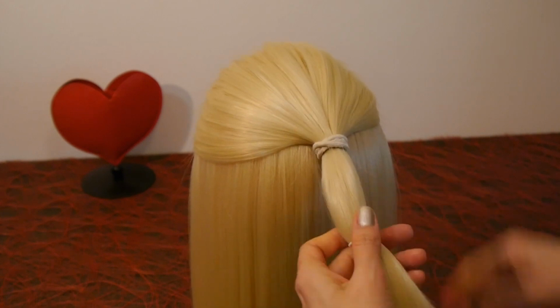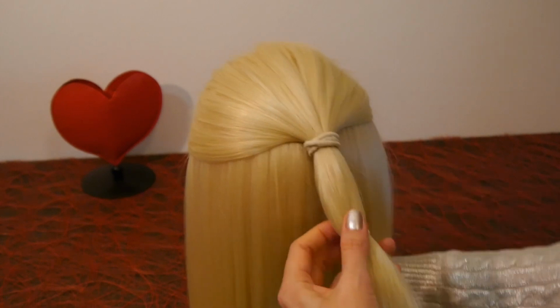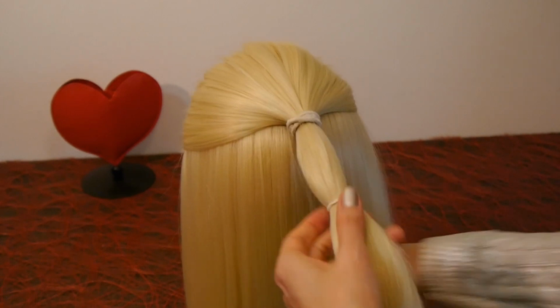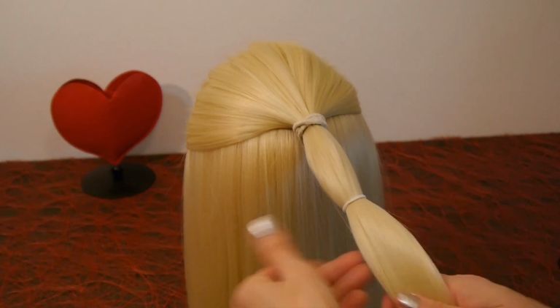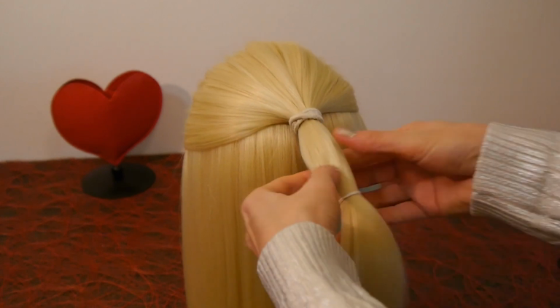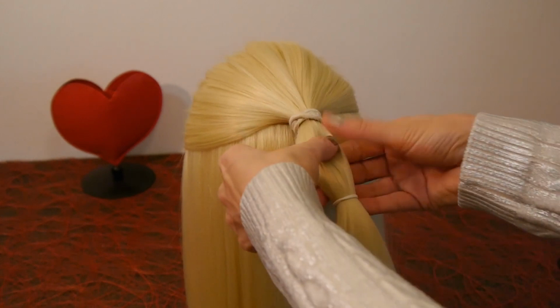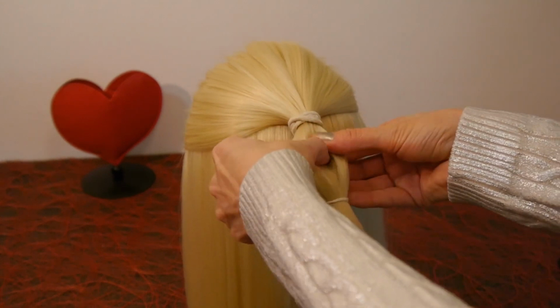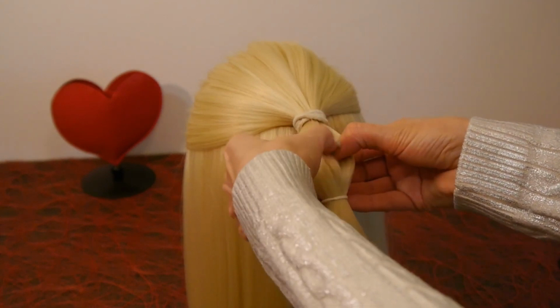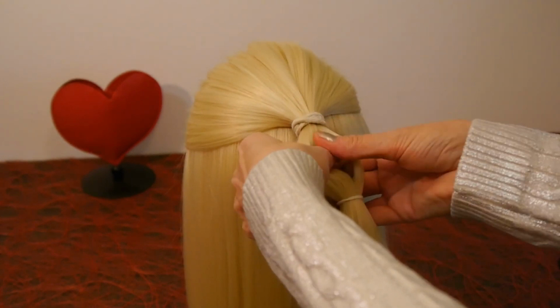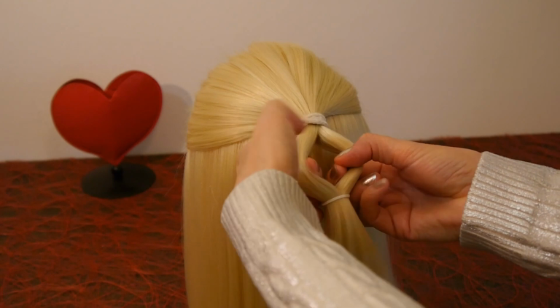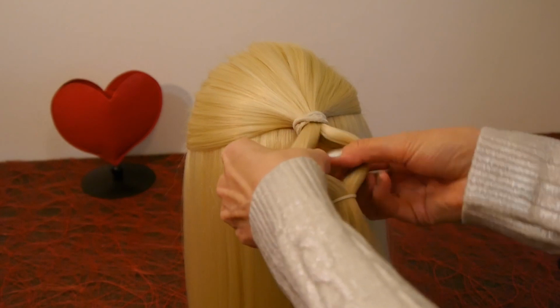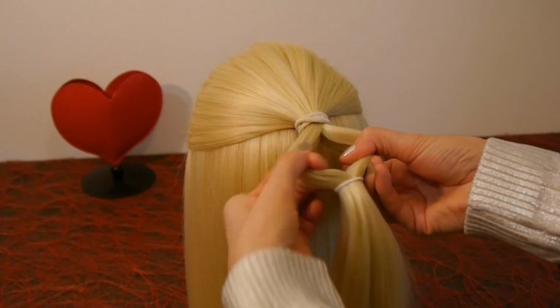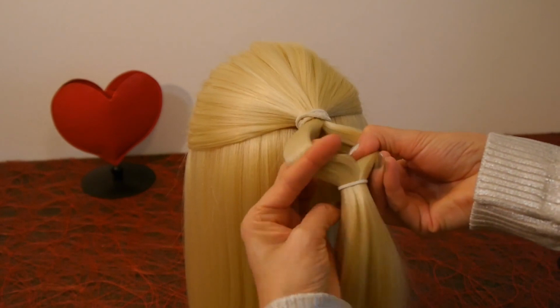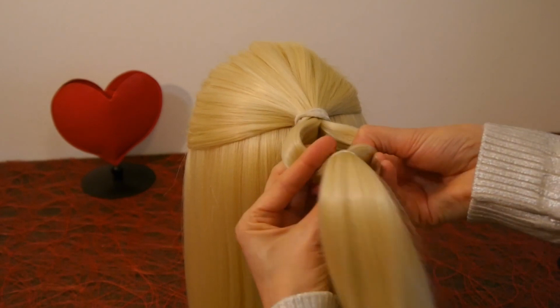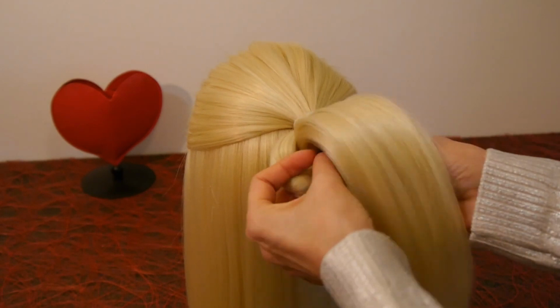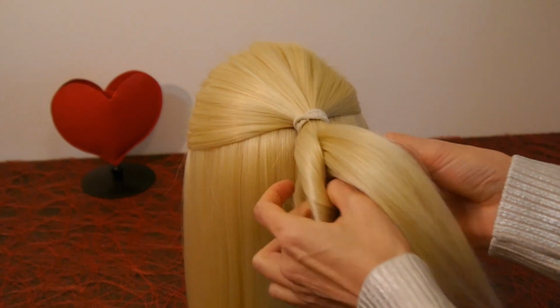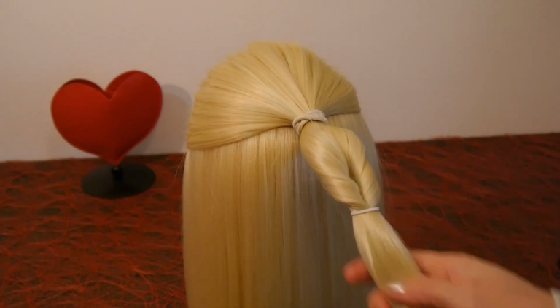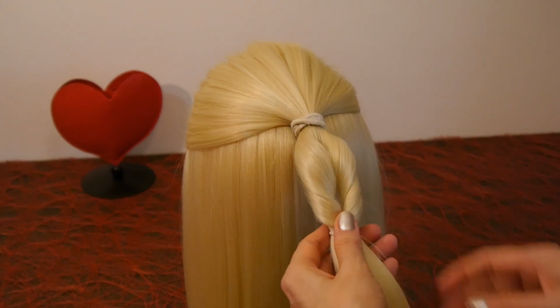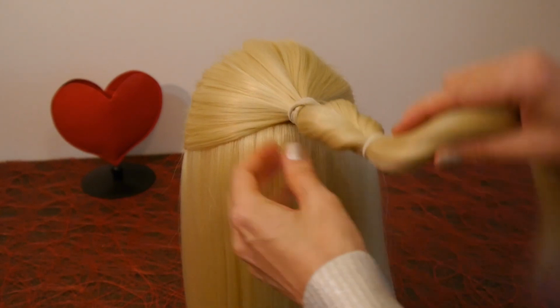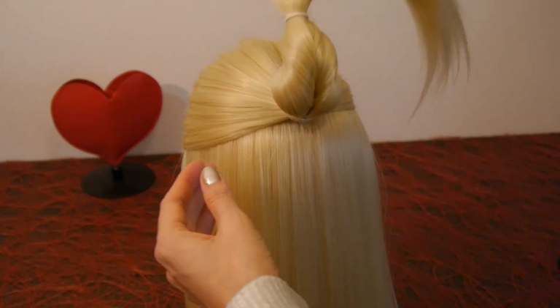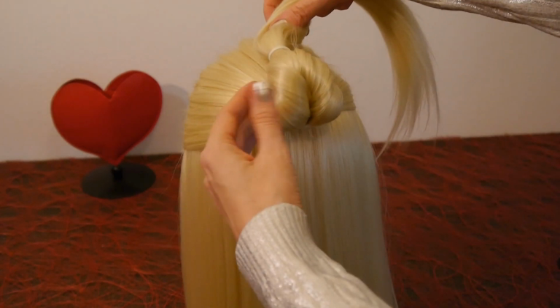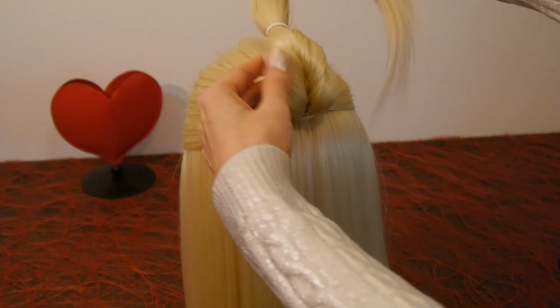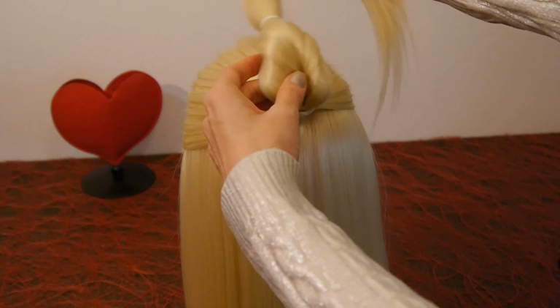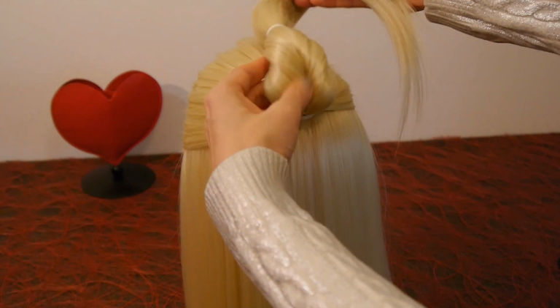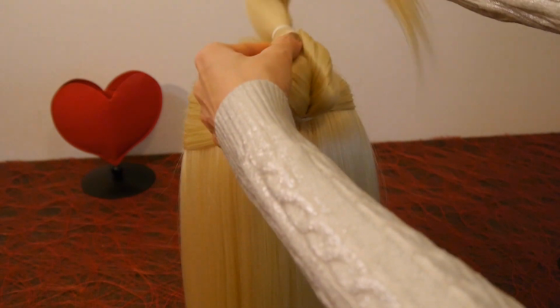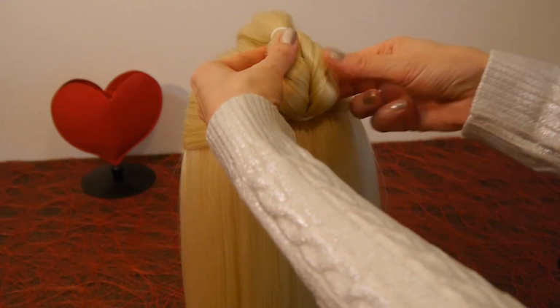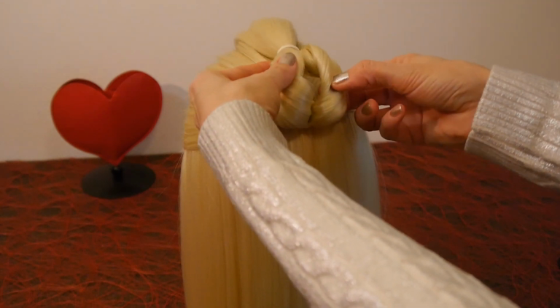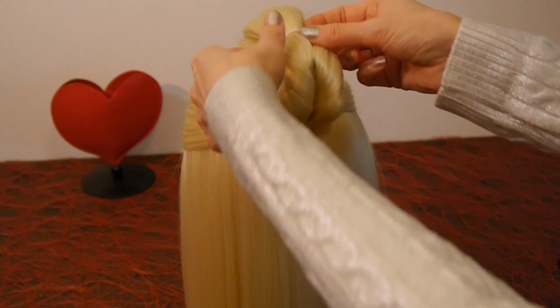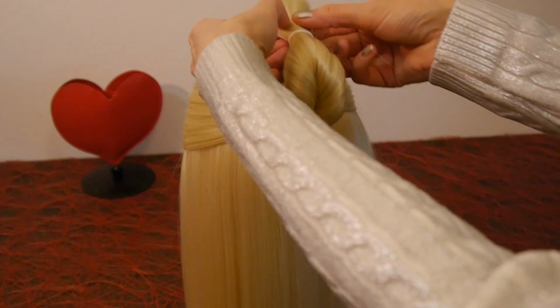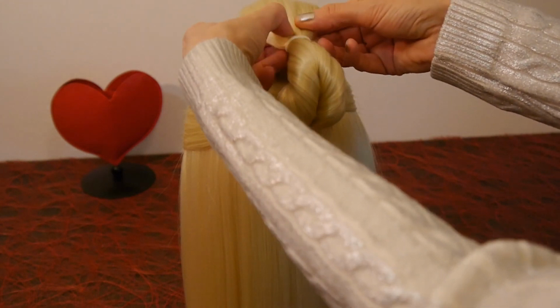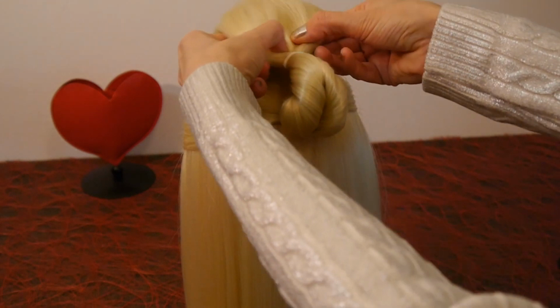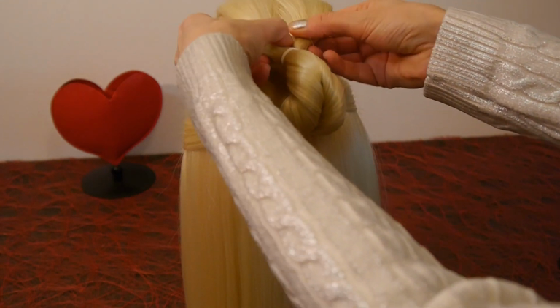Split the secured part into two halves and pull the ends of the hair through. Lift it up. Then split the ends of the hair into two halves.